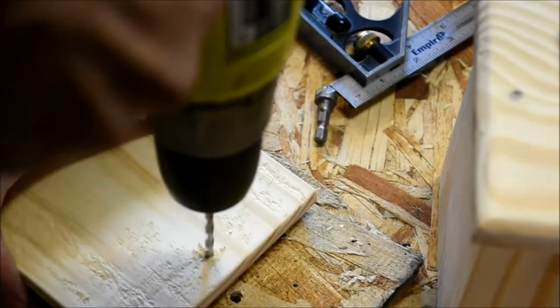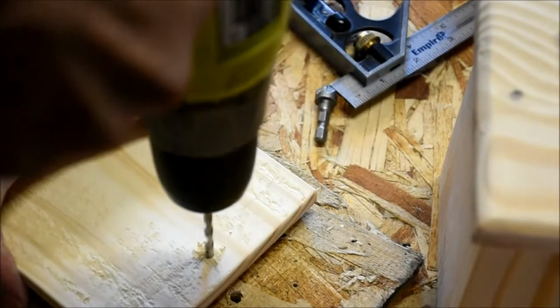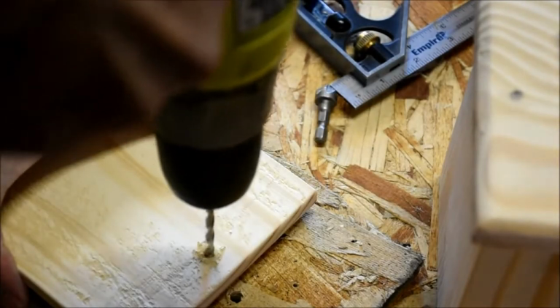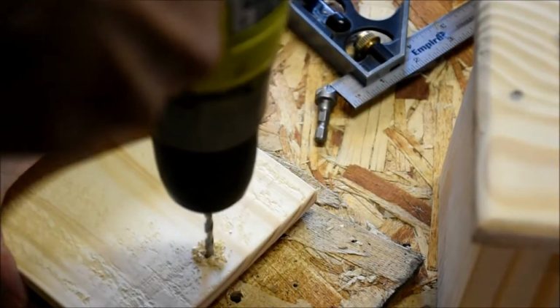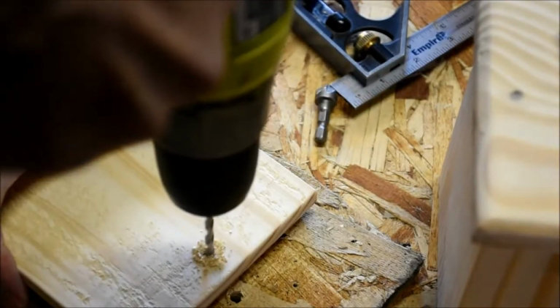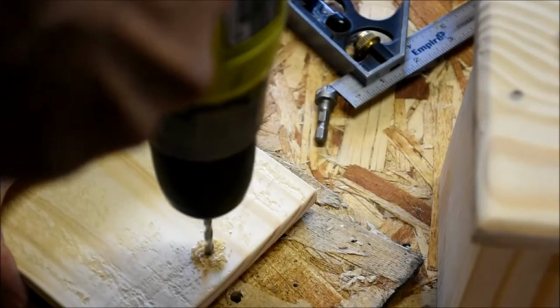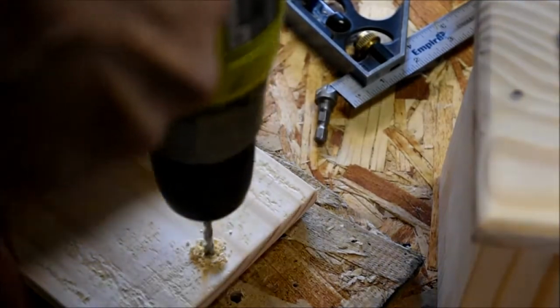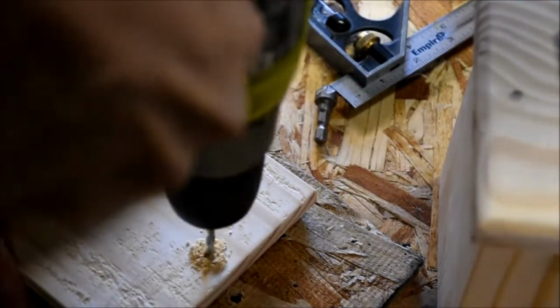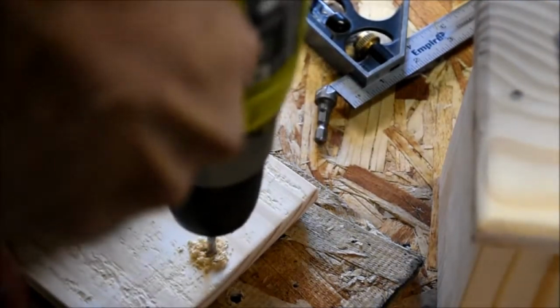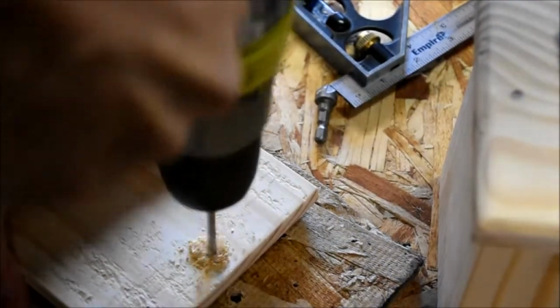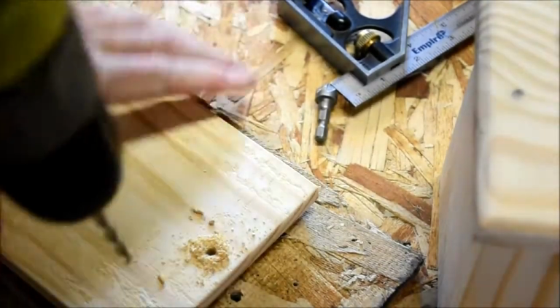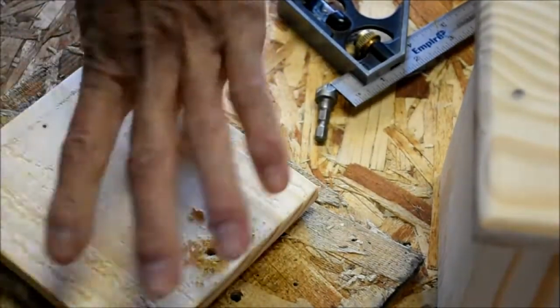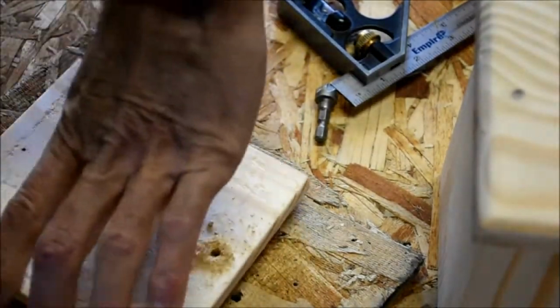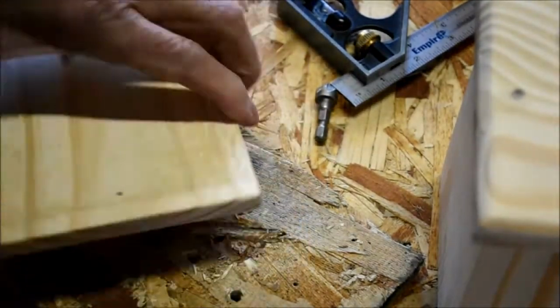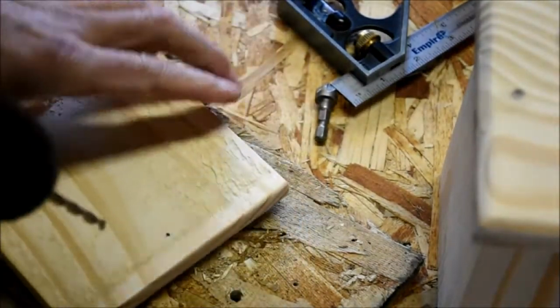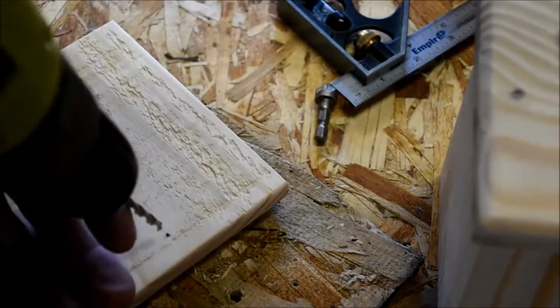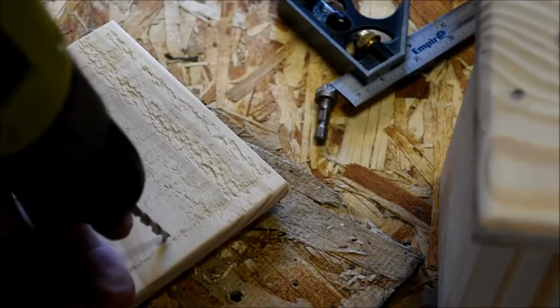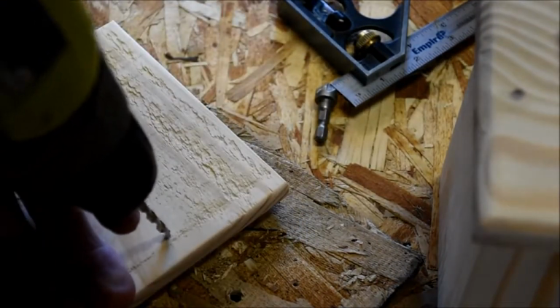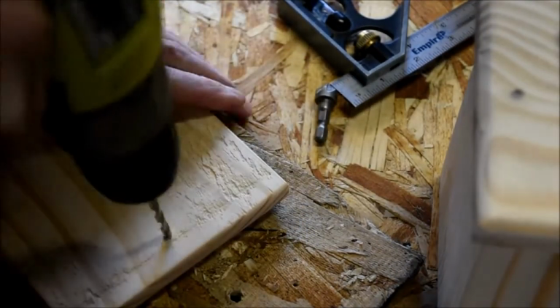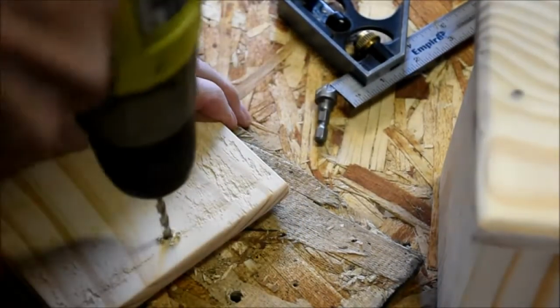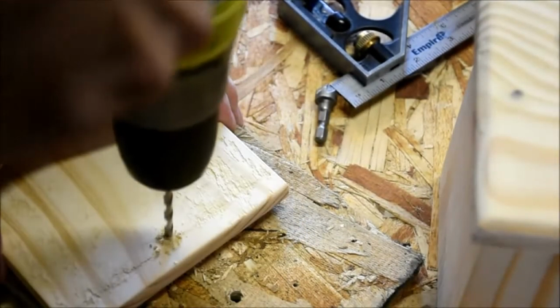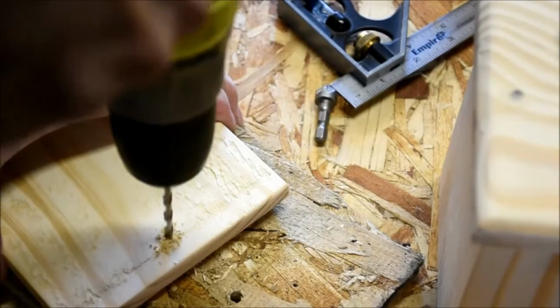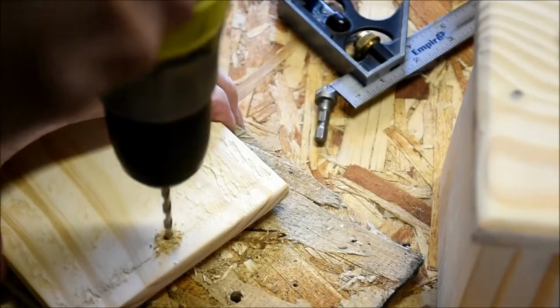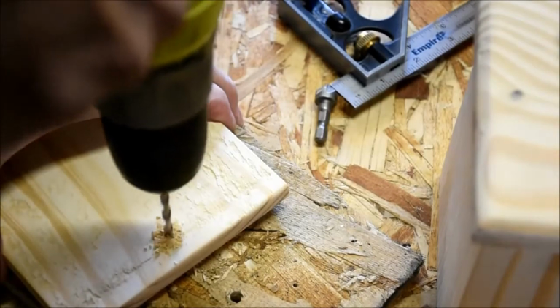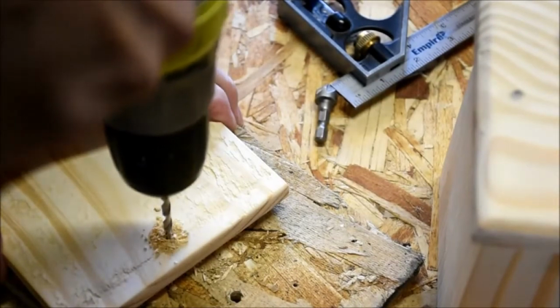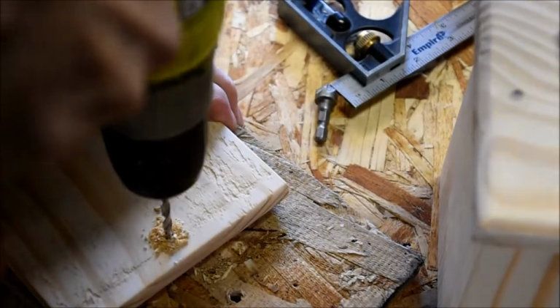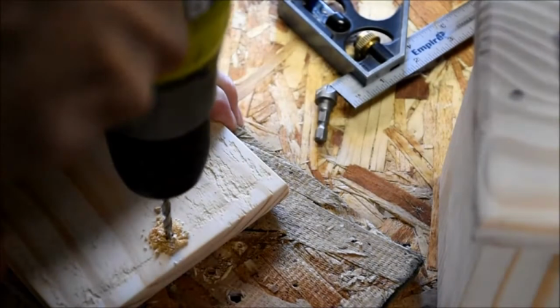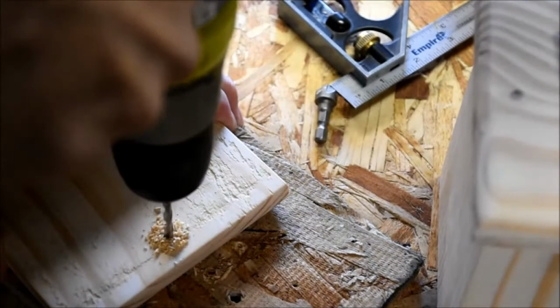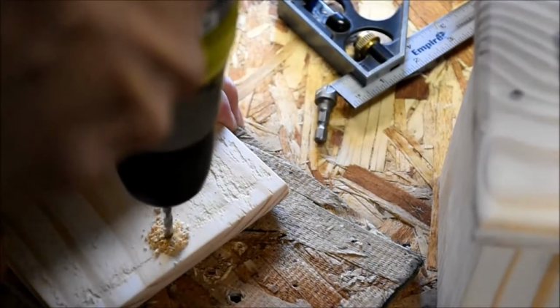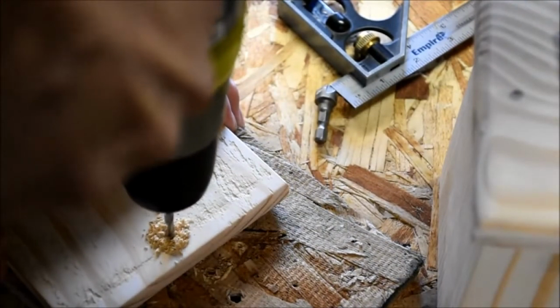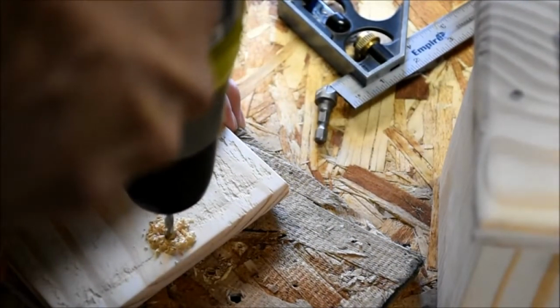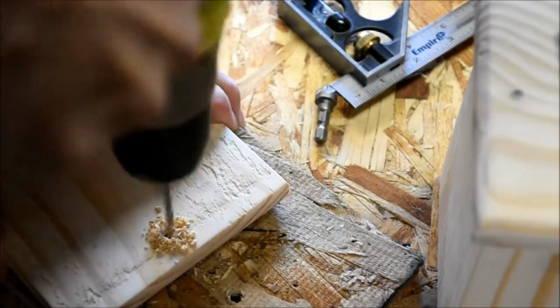The bottom is just going to be held in place with screws, so you can remove one screw, loosen the other, and with the bottom out of the way, get to your loot.